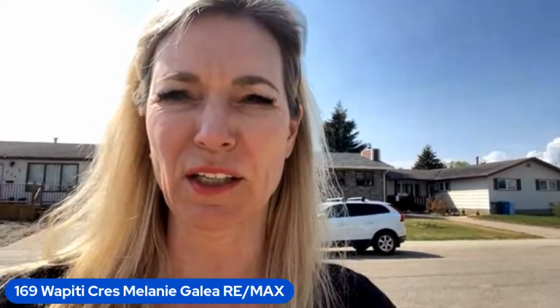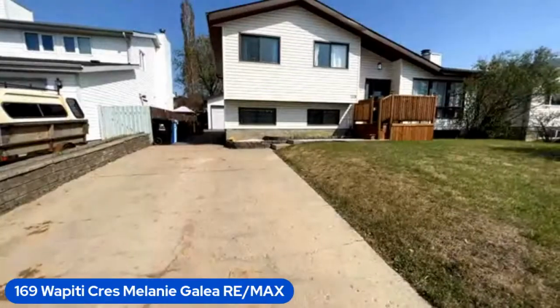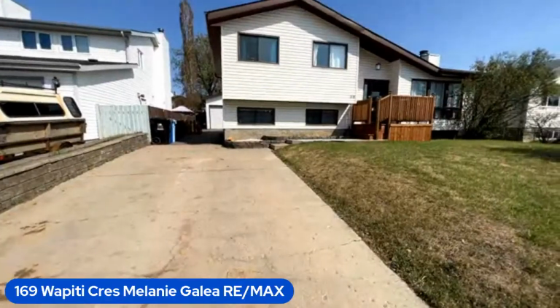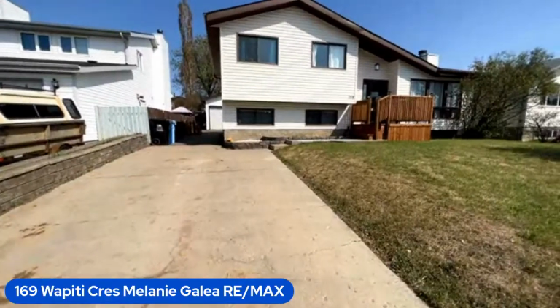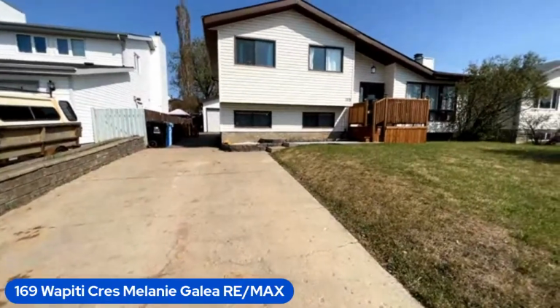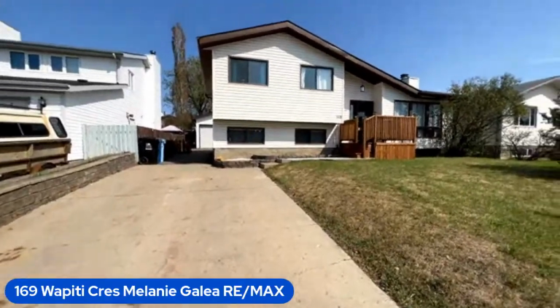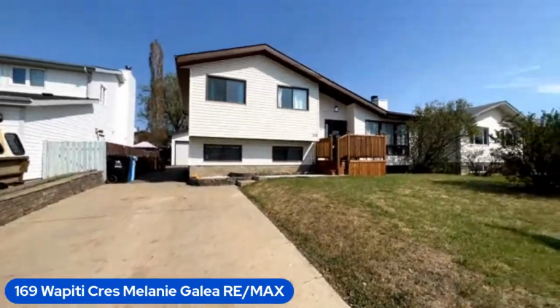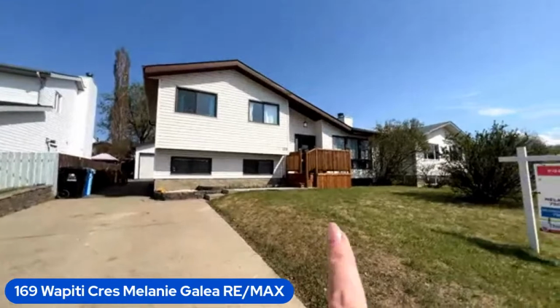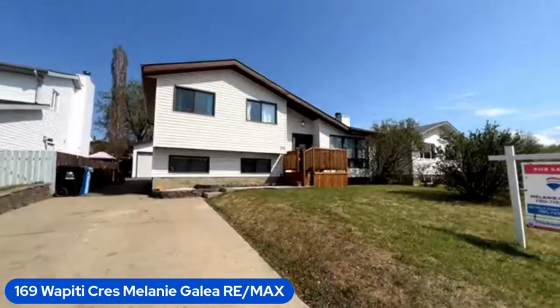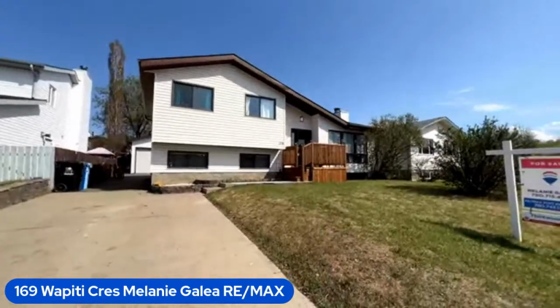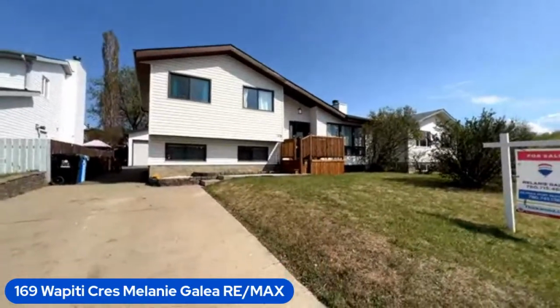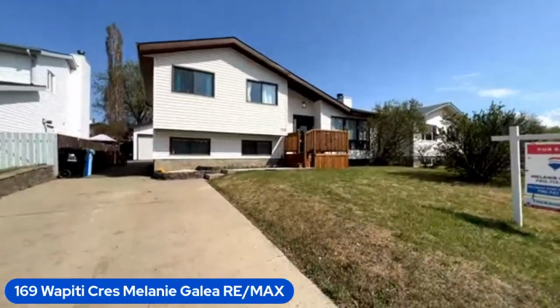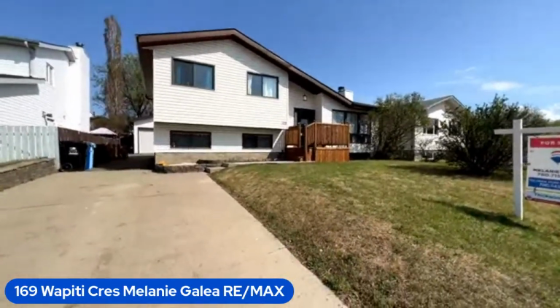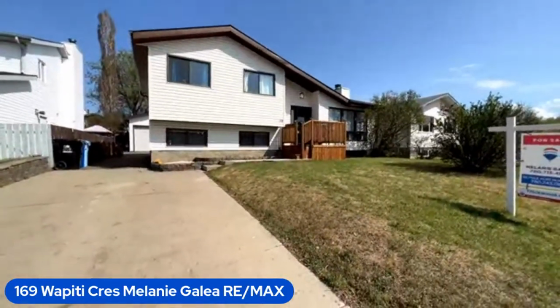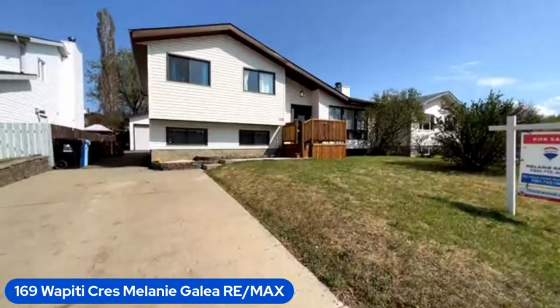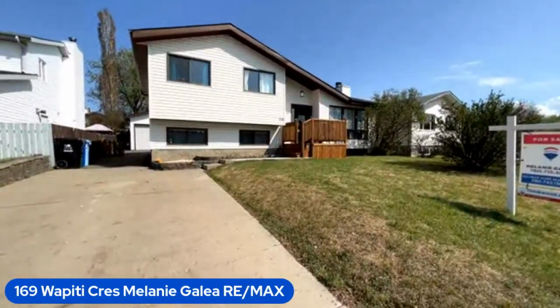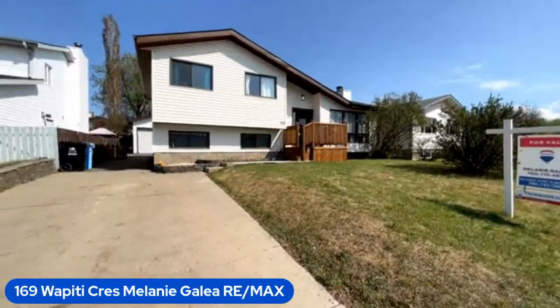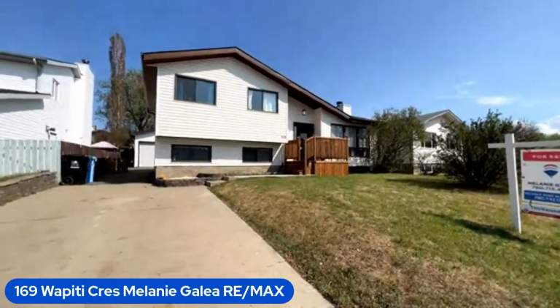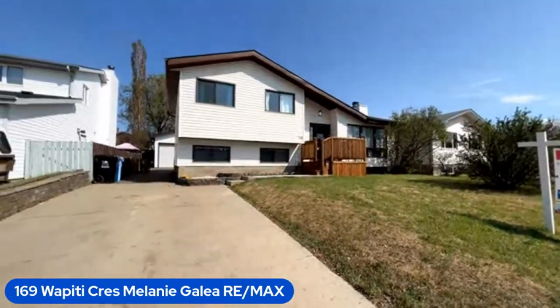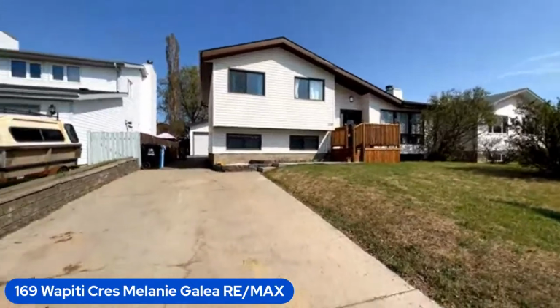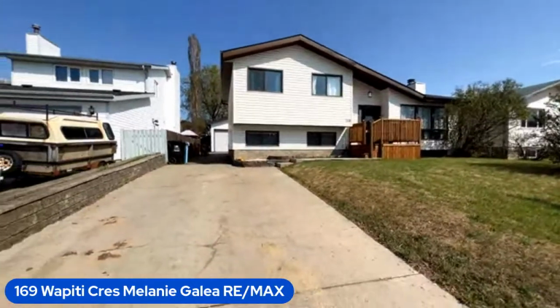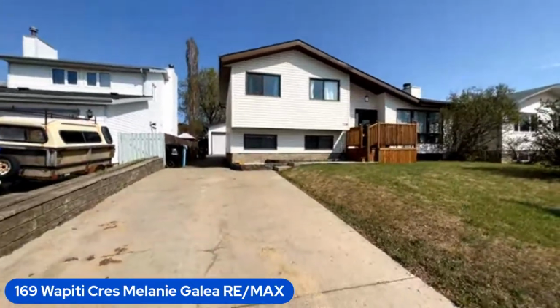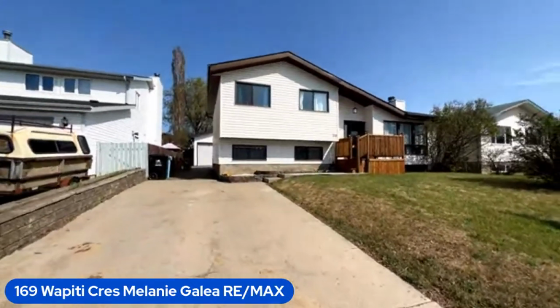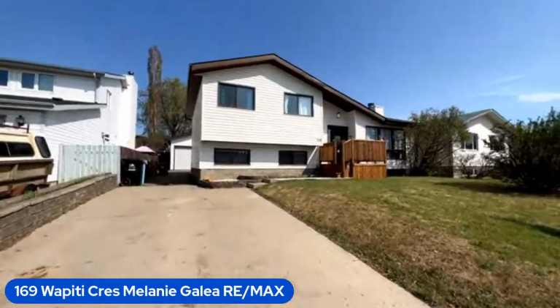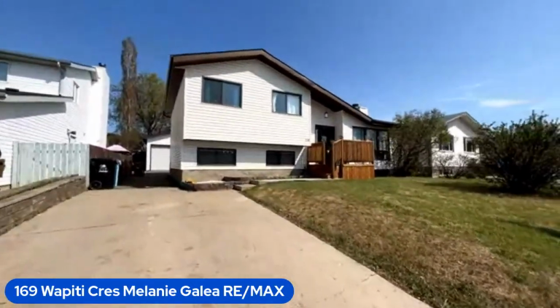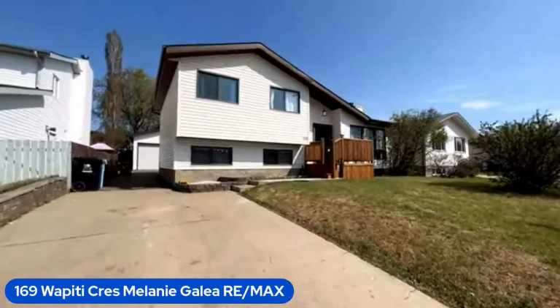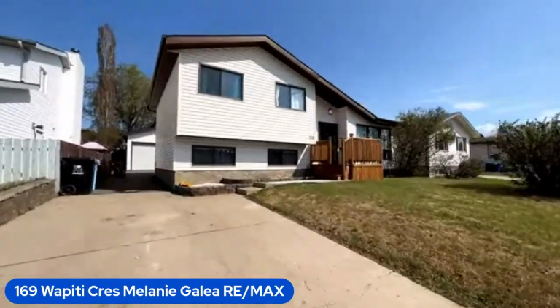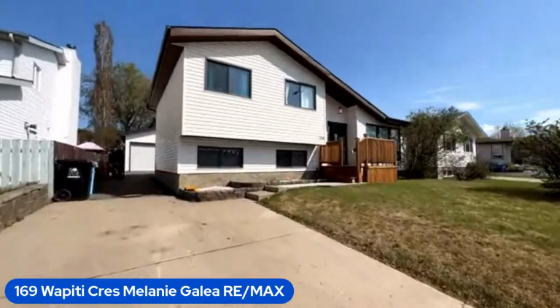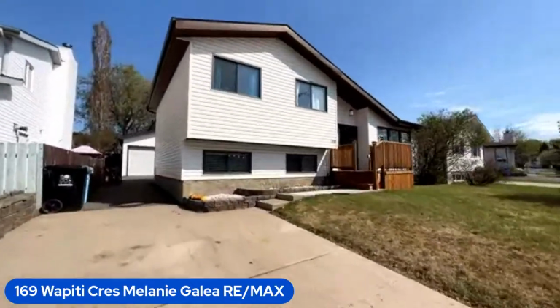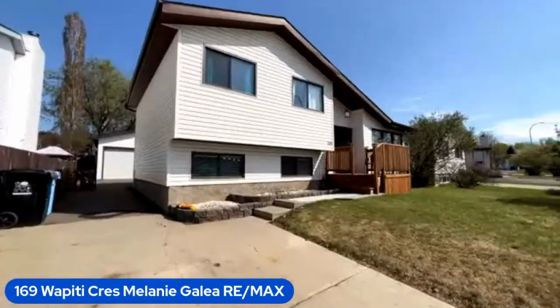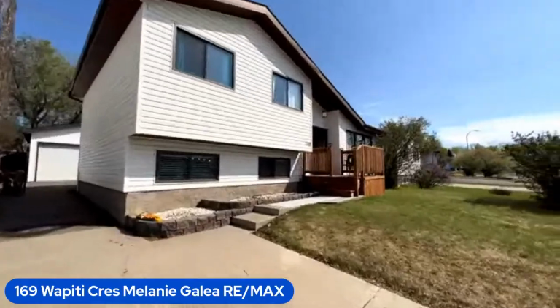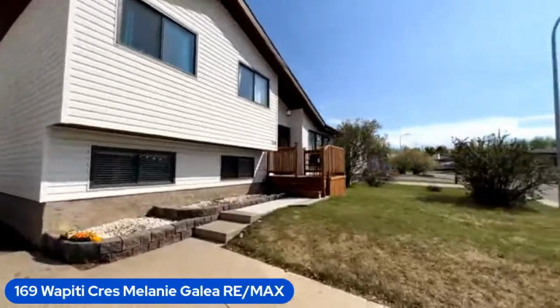Here we go — nice wide angle. They just redid the front steps here and I think it looks fantastic. Great curb appeal, good parking. But let's start outside; it's such a beautiful day that I want to start outside.